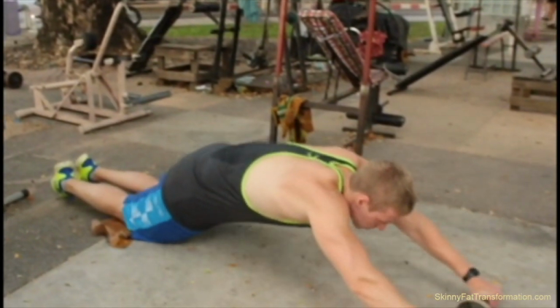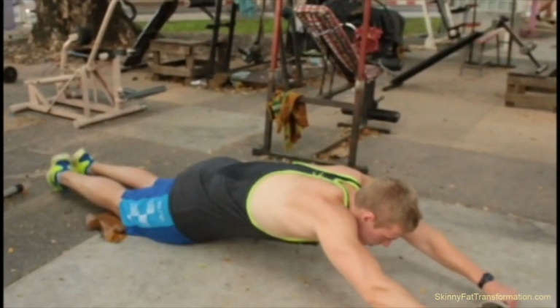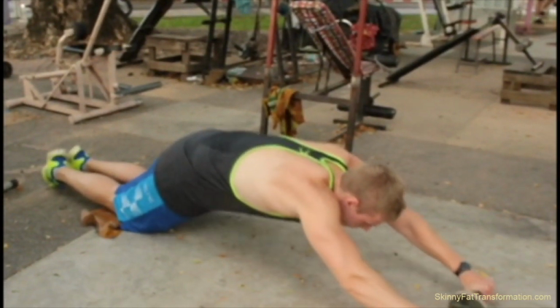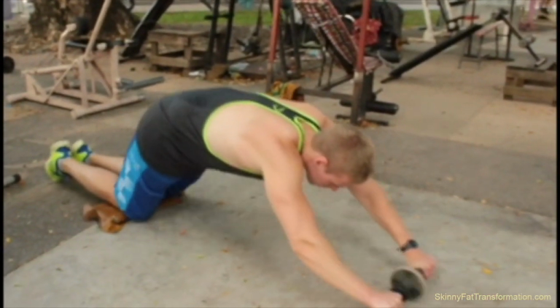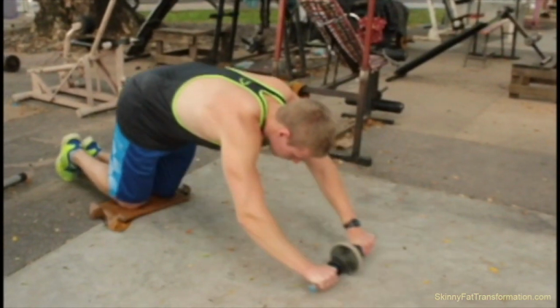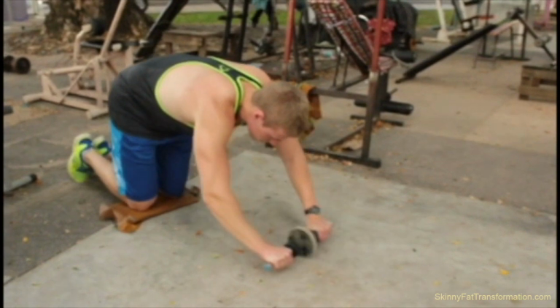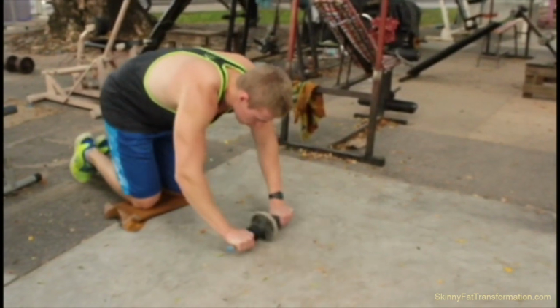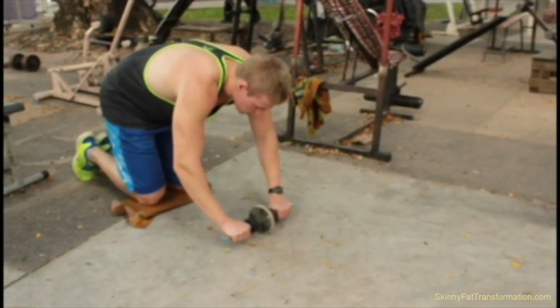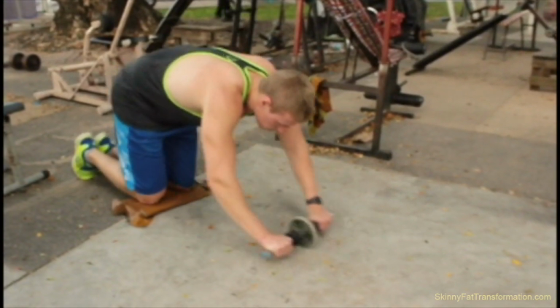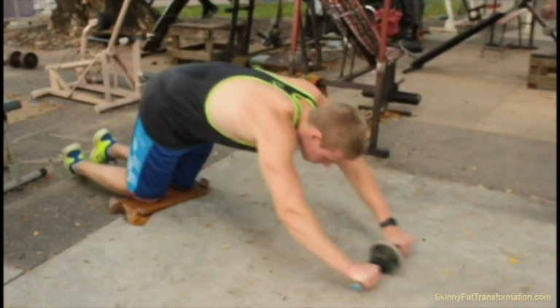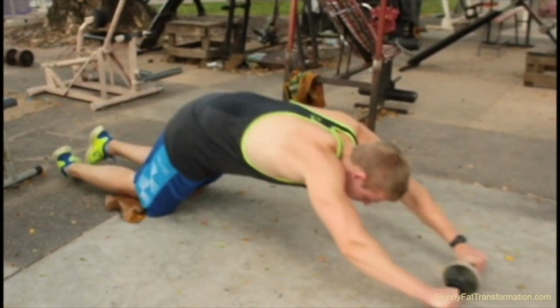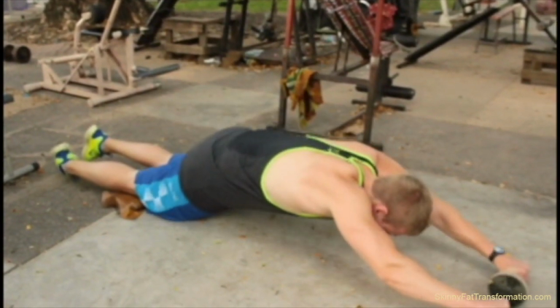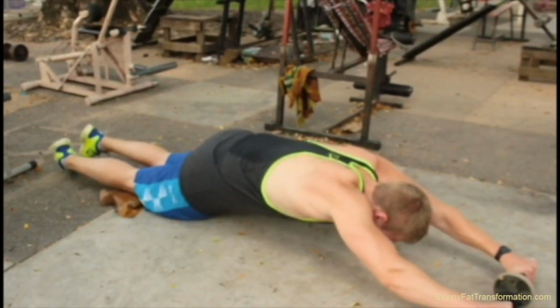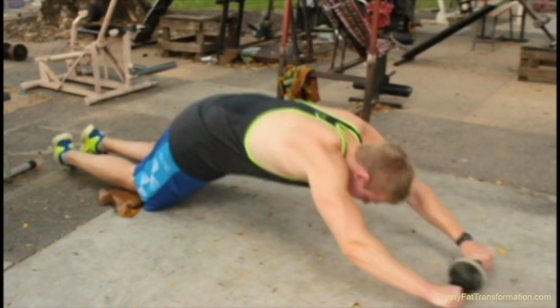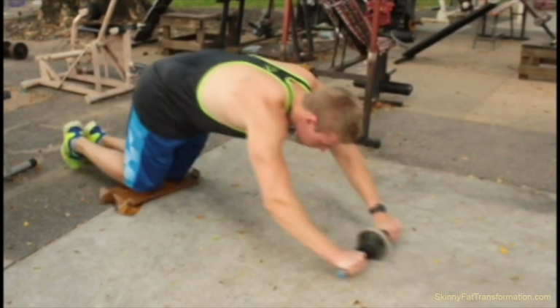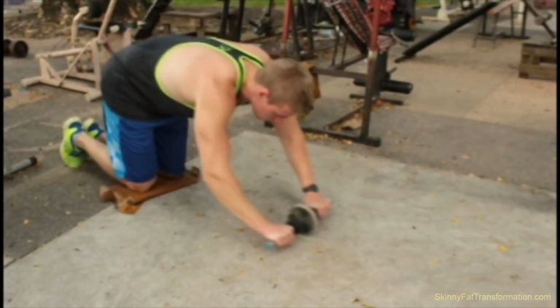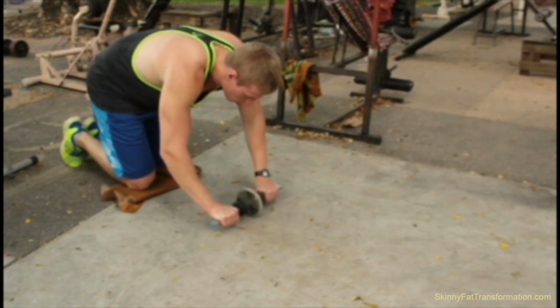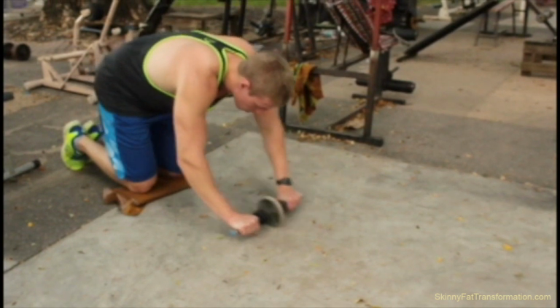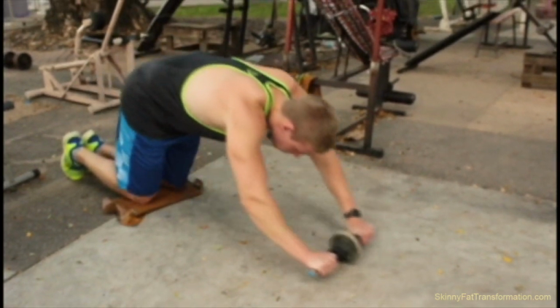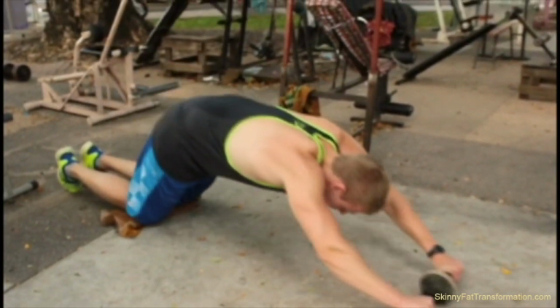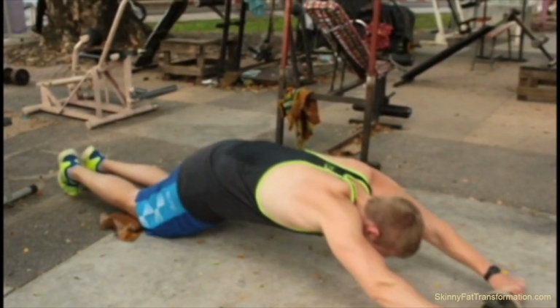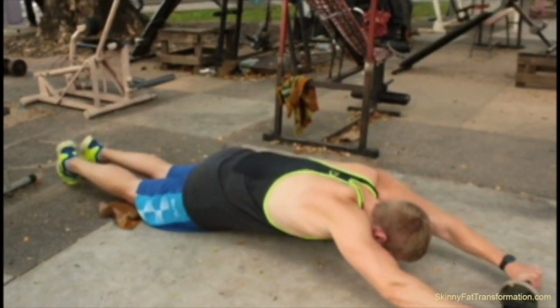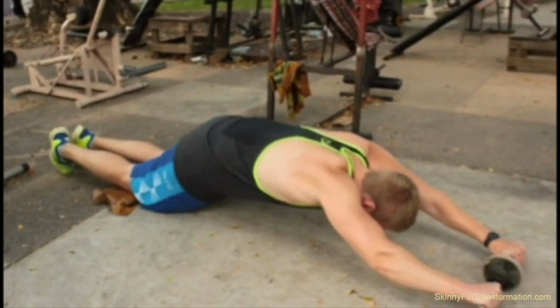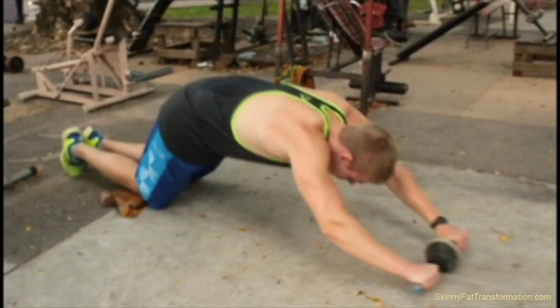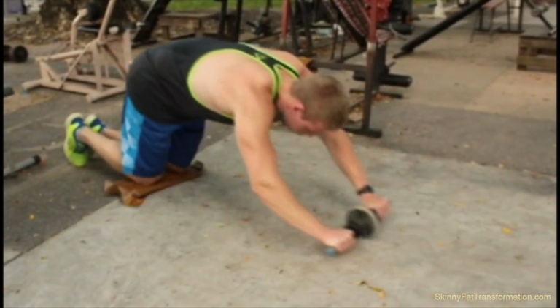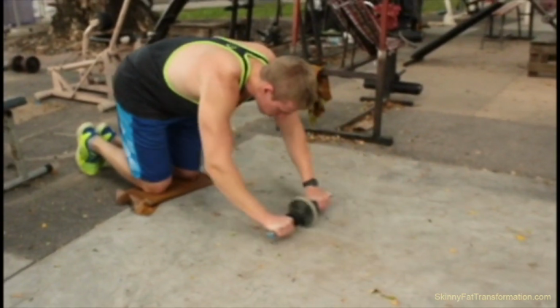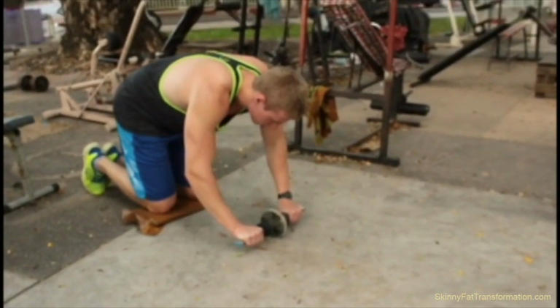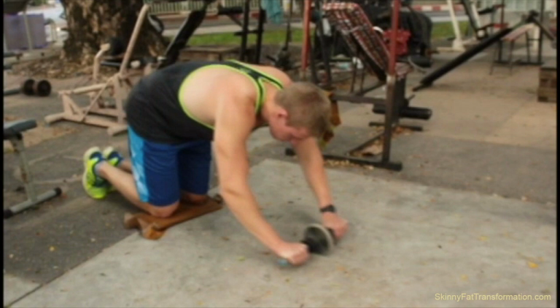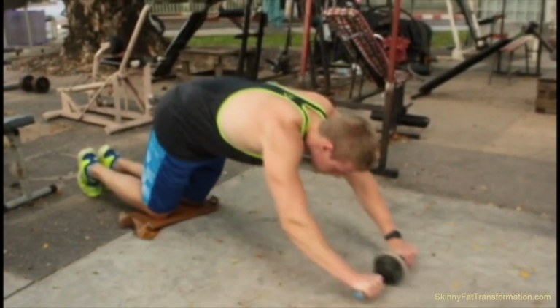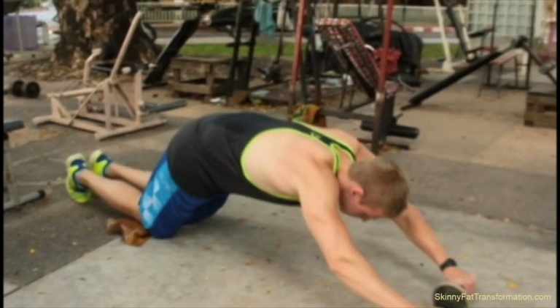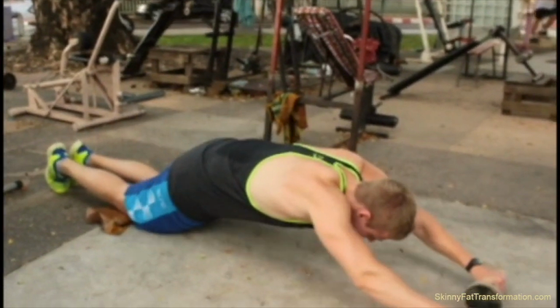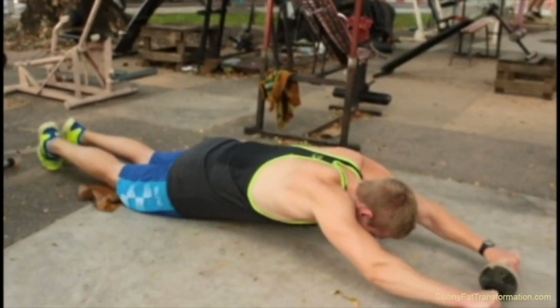After that, I move on to abs where I'm doing the ab roller. At this point I'm just tired — I've done about 15 sets or so on my various exercises for arms, back, shoulders, and chest. So I'm just doing some ab roller.